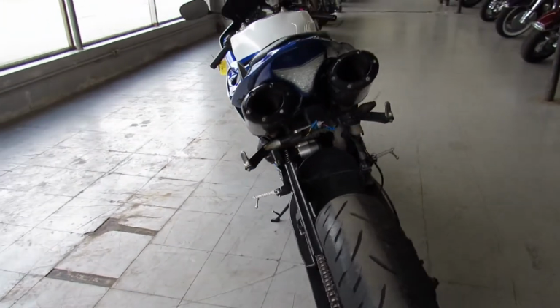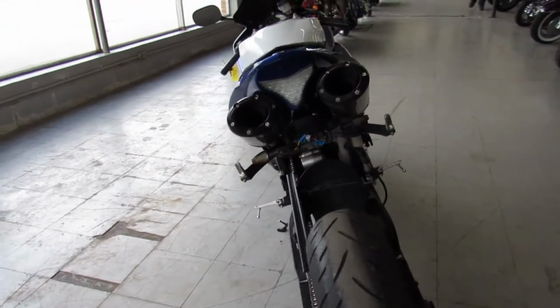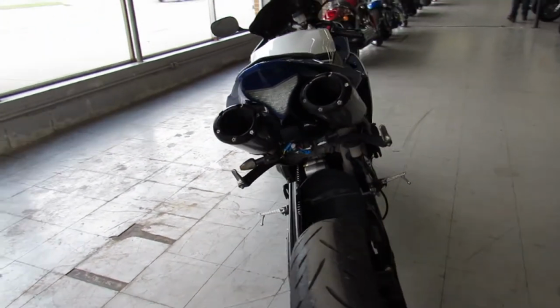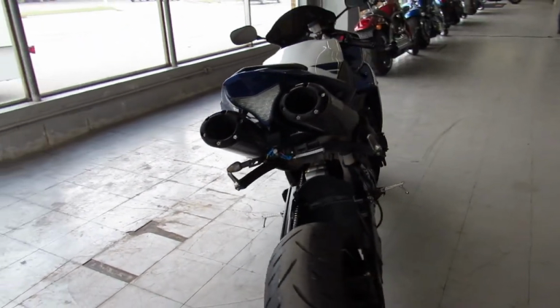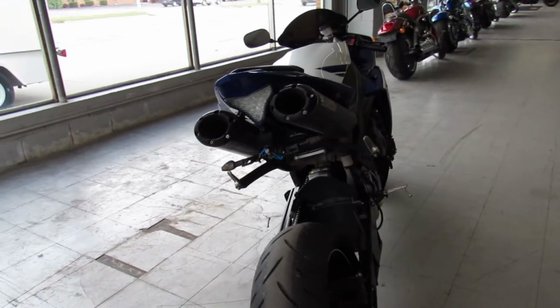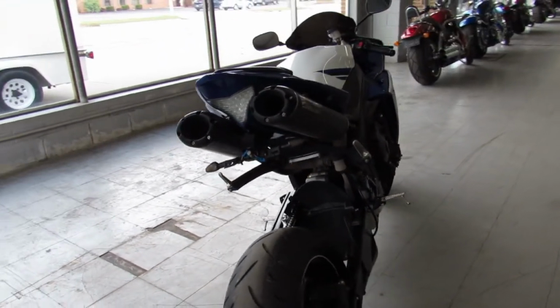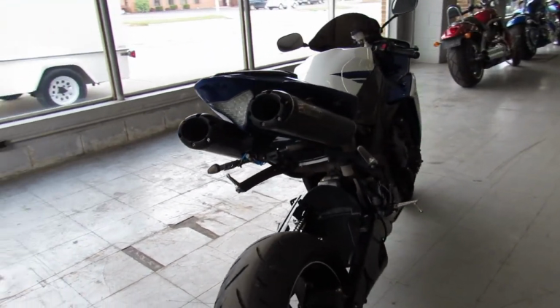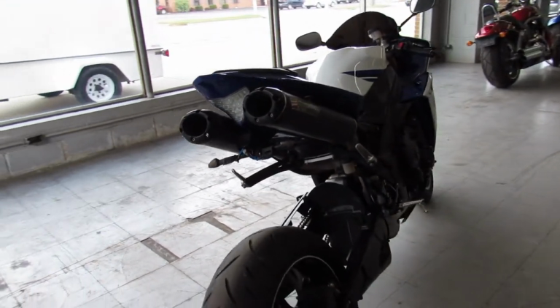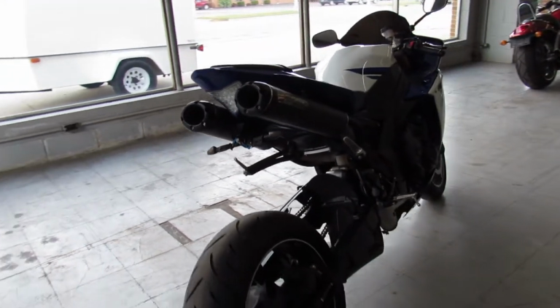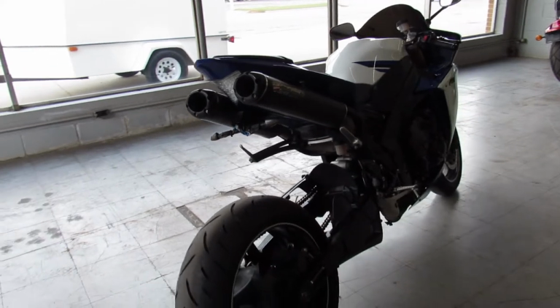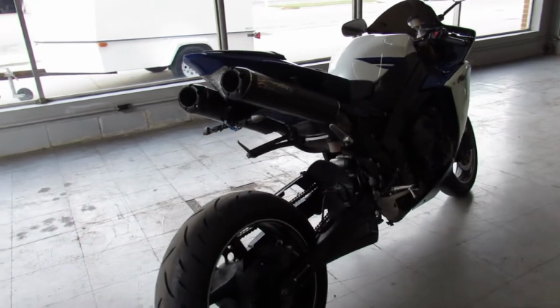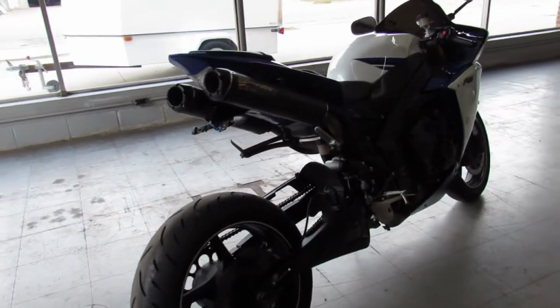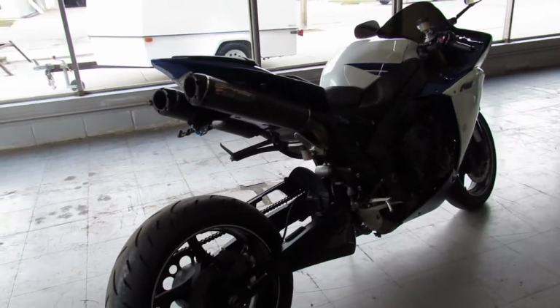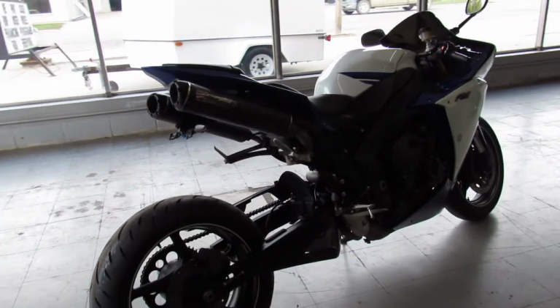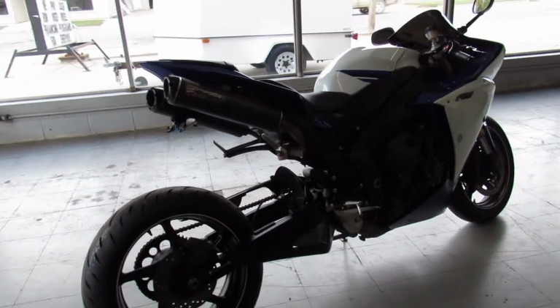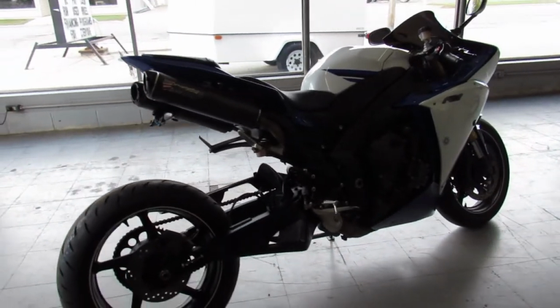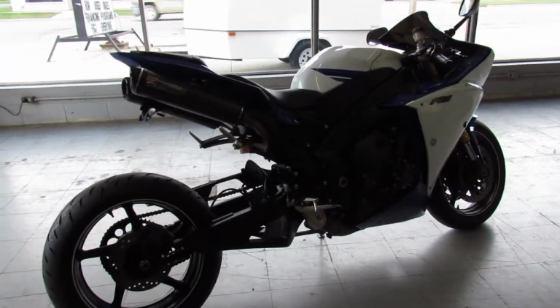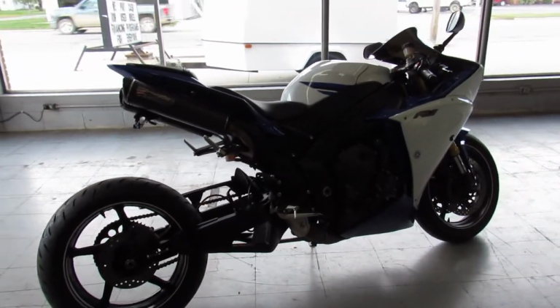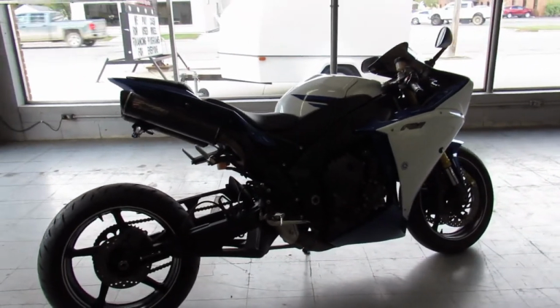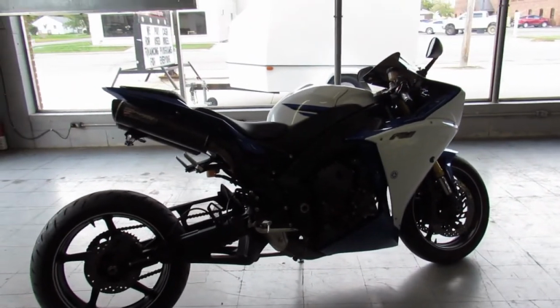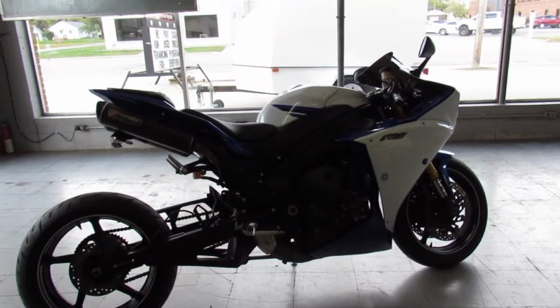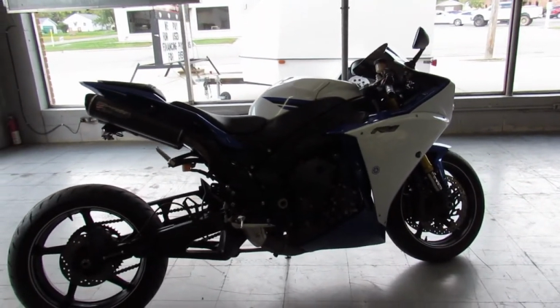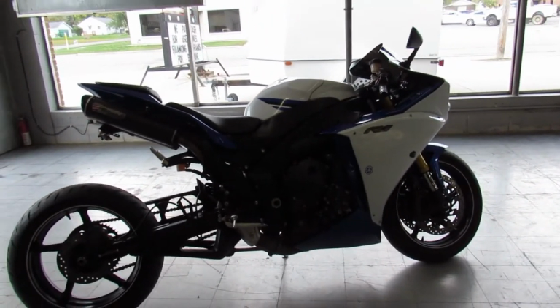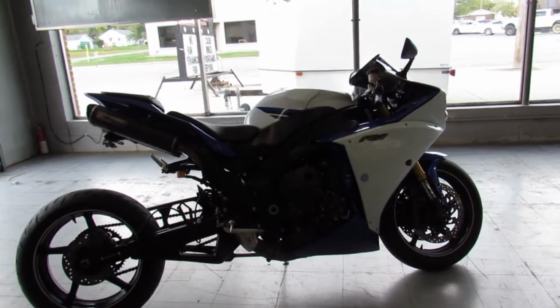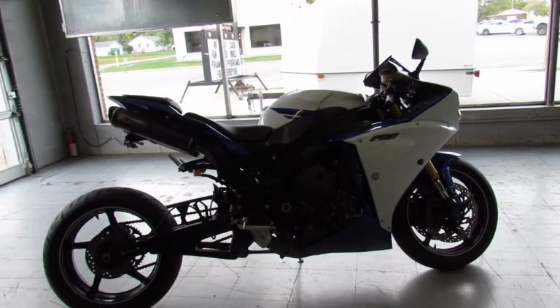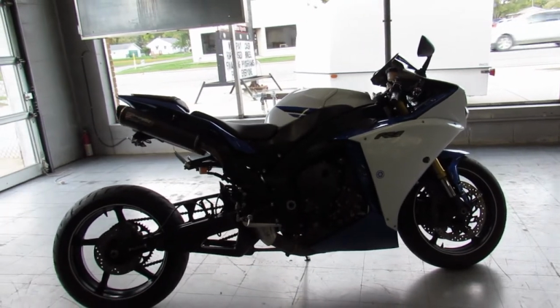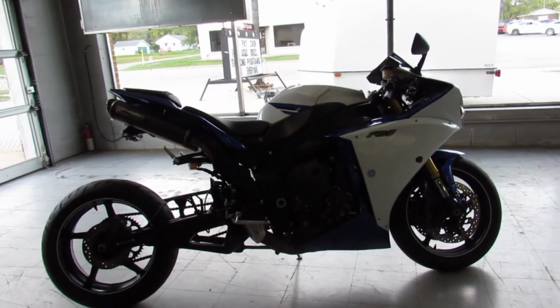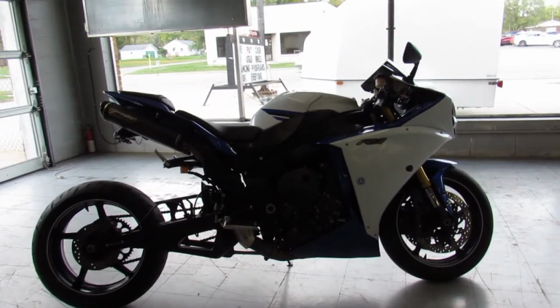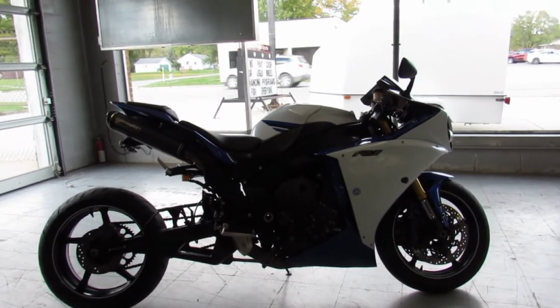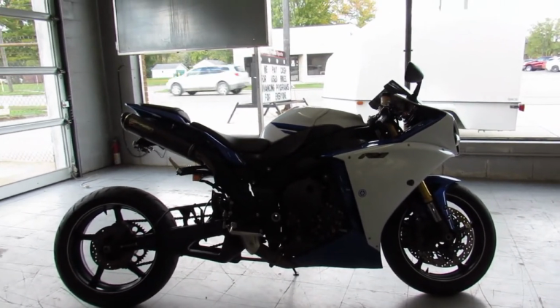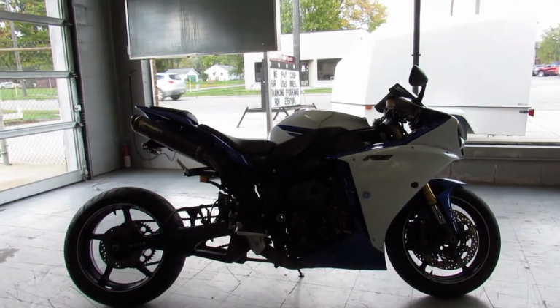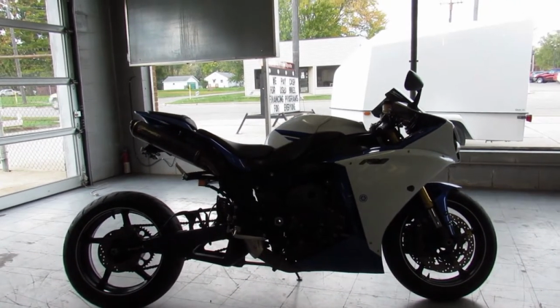That's a 2014 R1 — guaranteed financing, leasing programs, layaway programs. Your trades are always welcome. Give us a call at 810-648-9500.